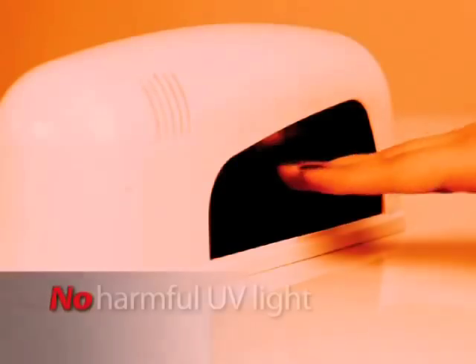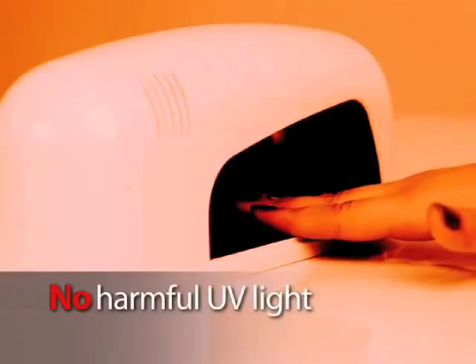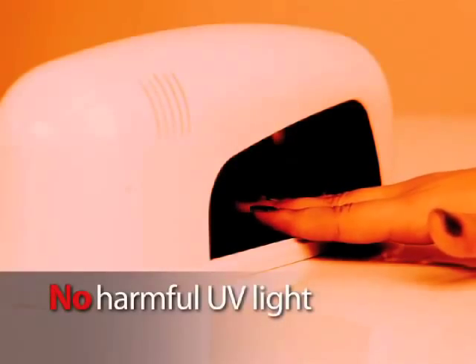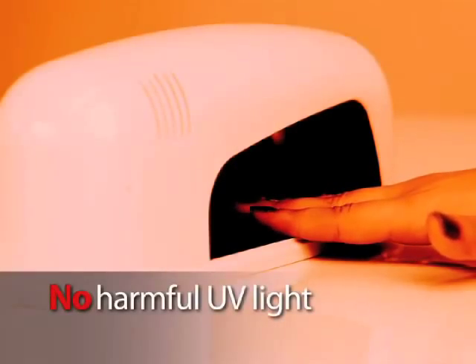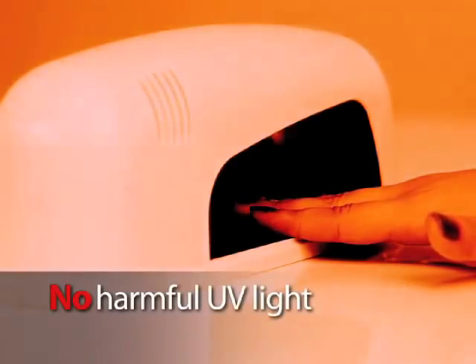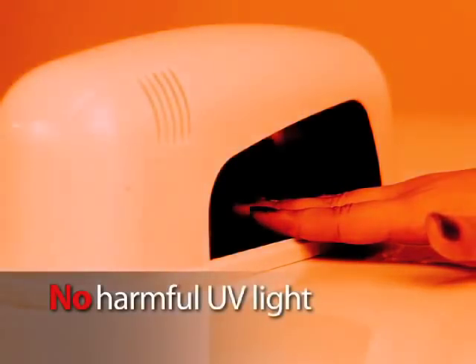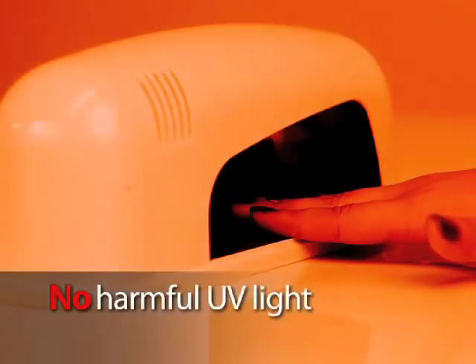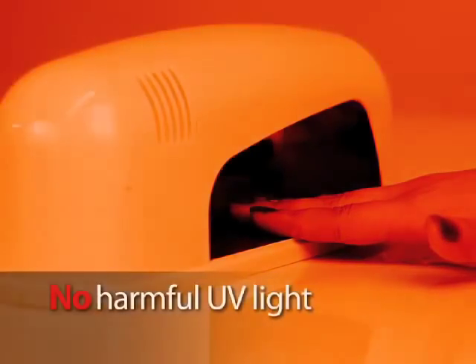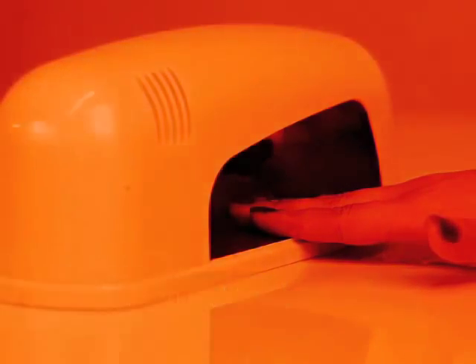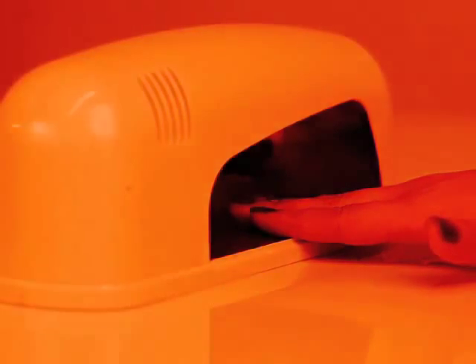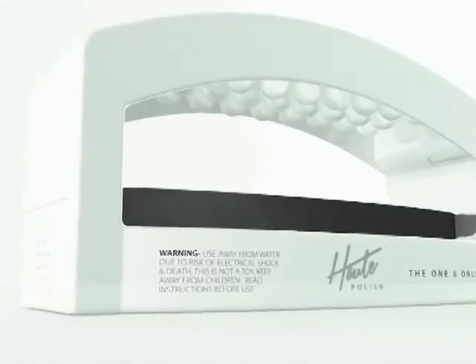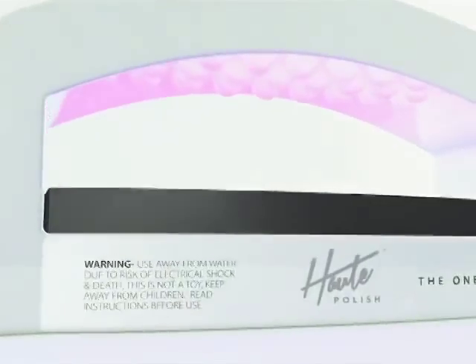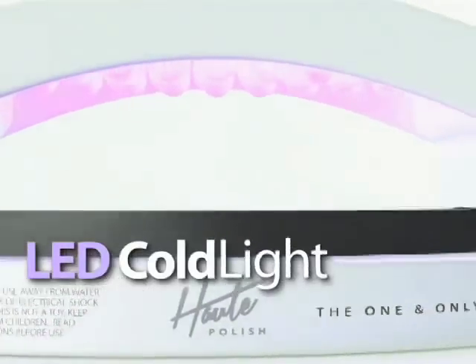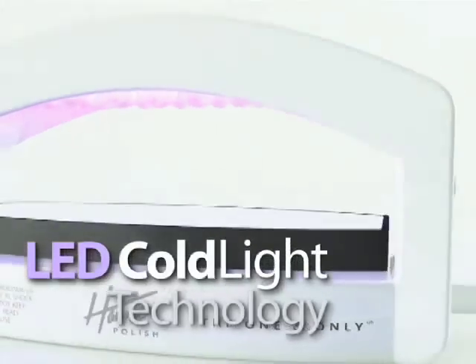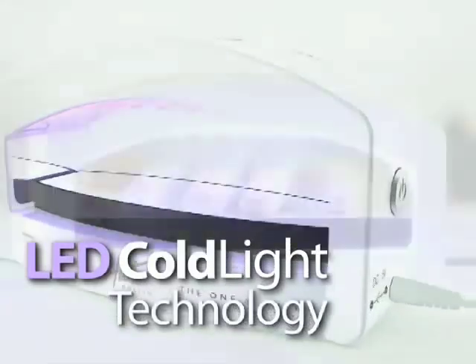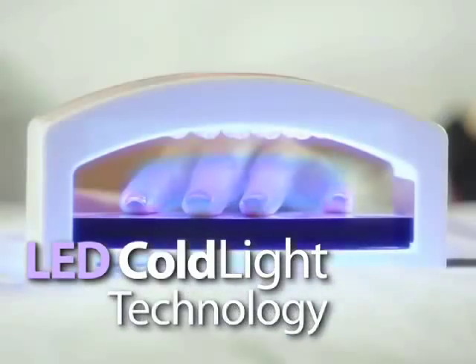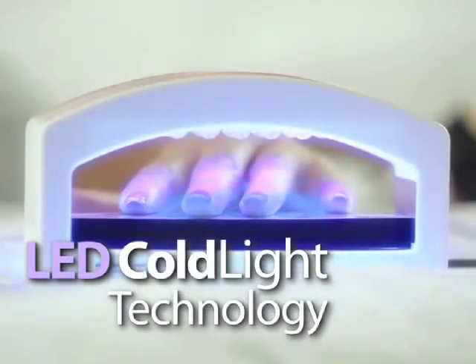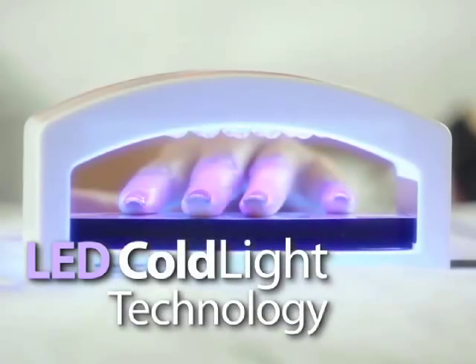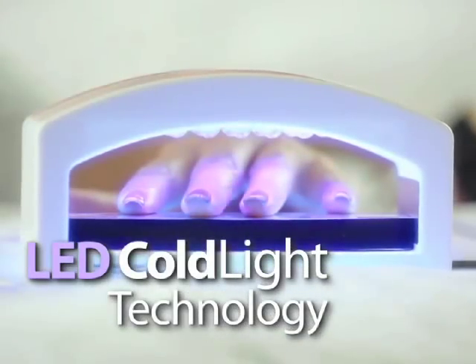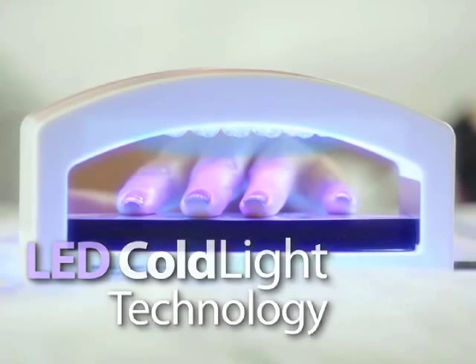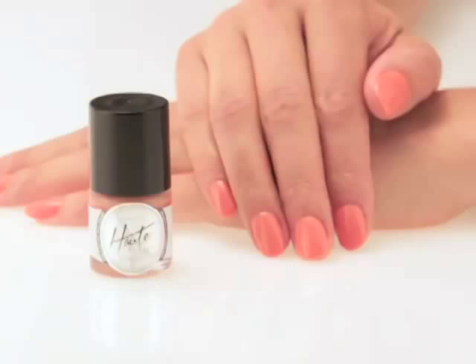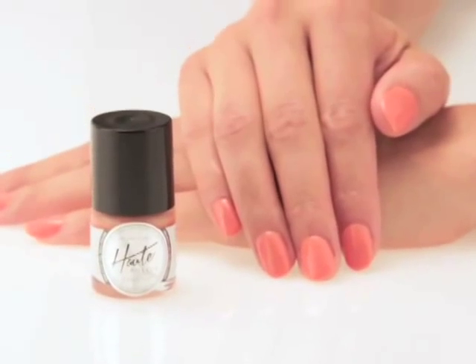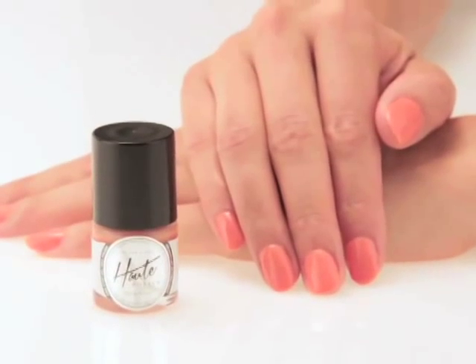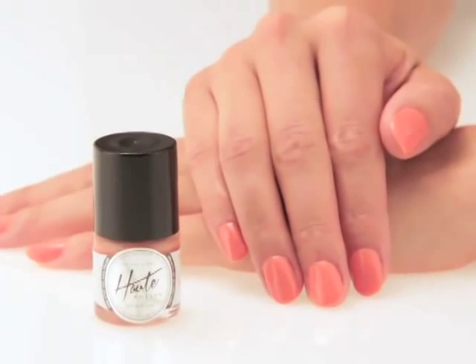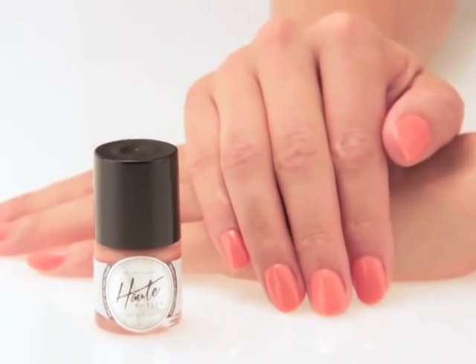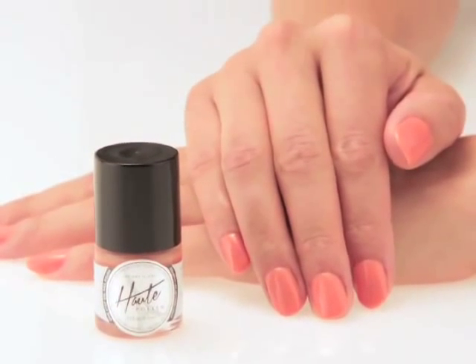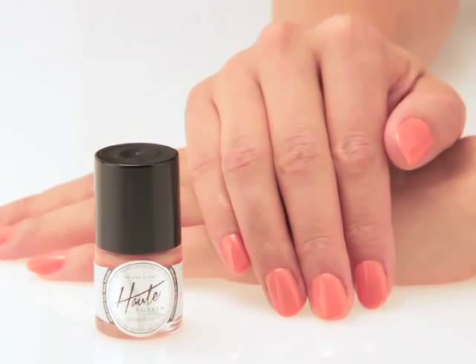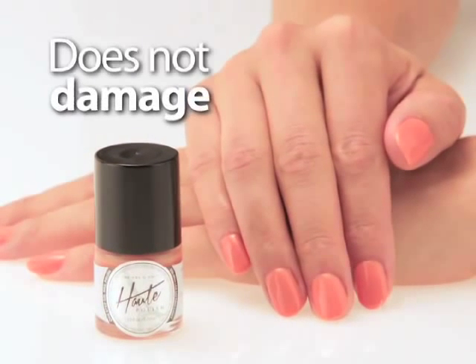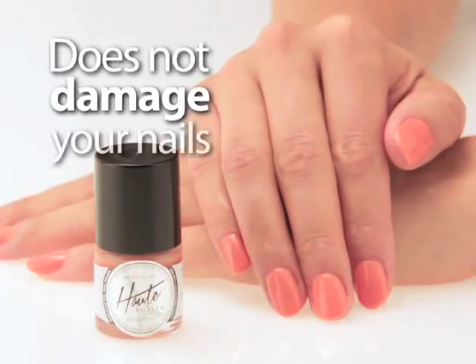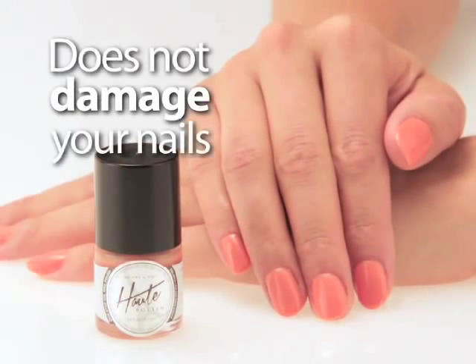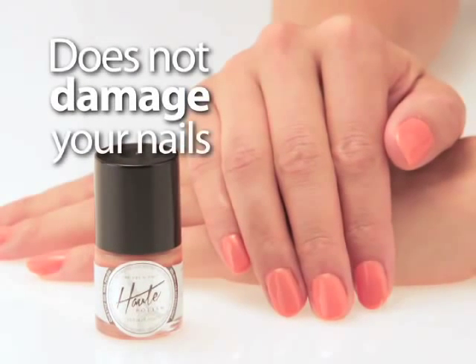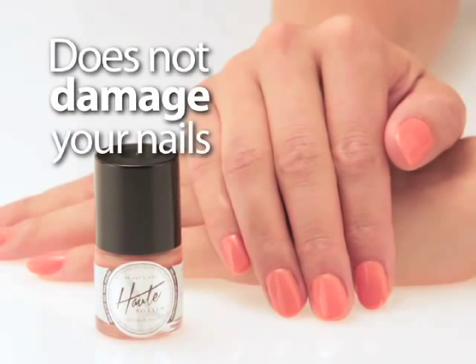Unlike sometimes harsh UV lights used to dry nails at the salon, our breakthrough patented cold light technology dries and sets nails in seconds without damaging the skin around your nails.